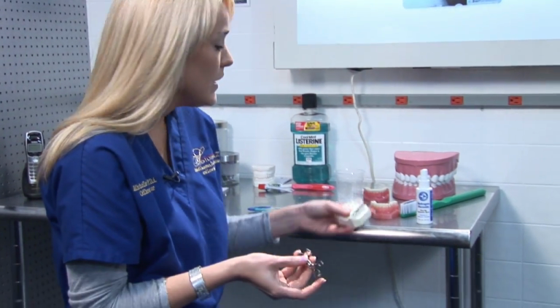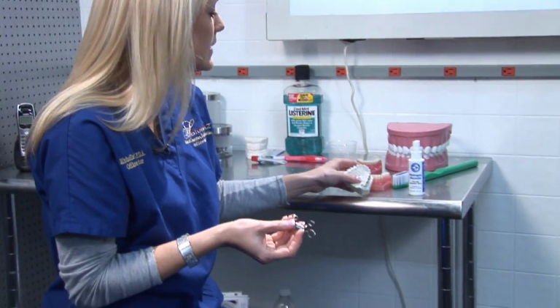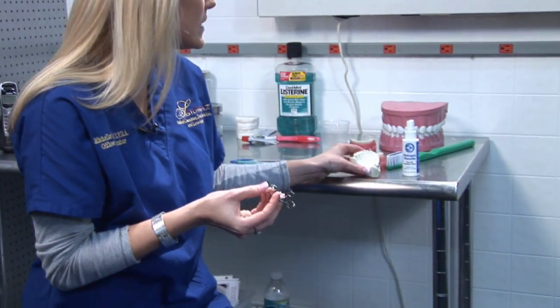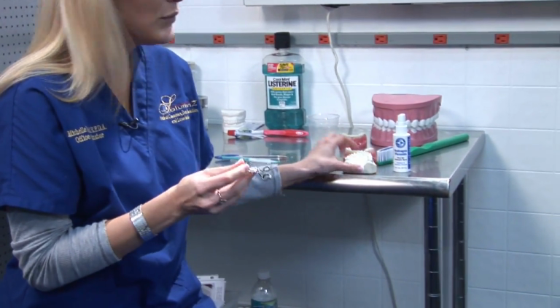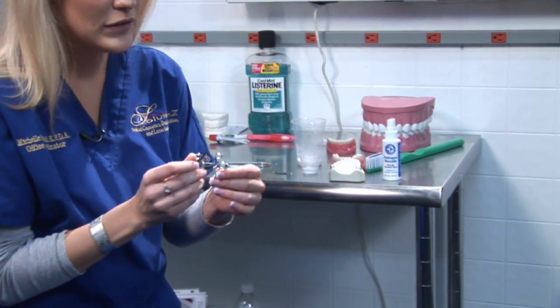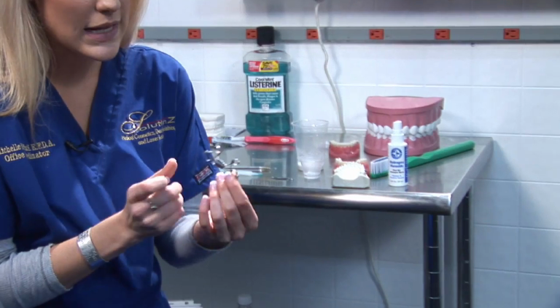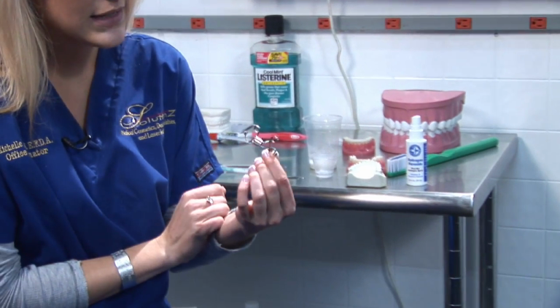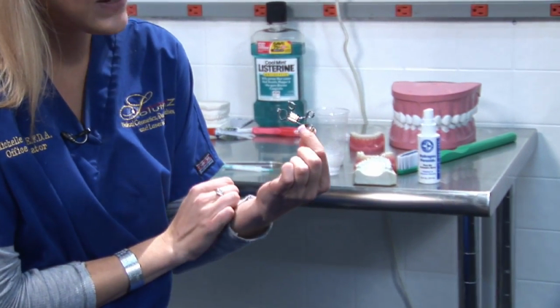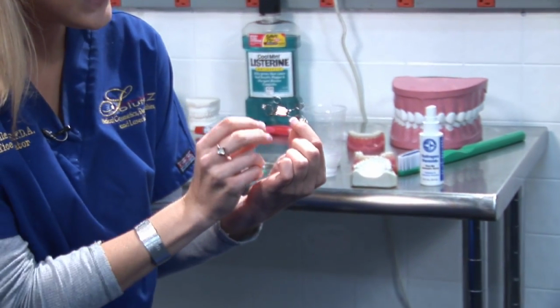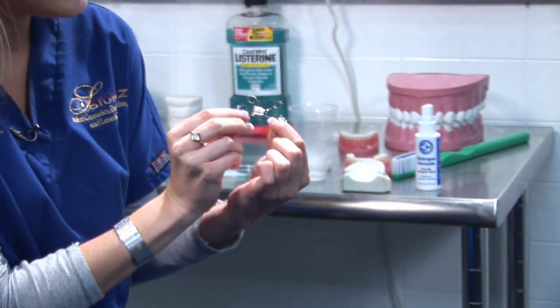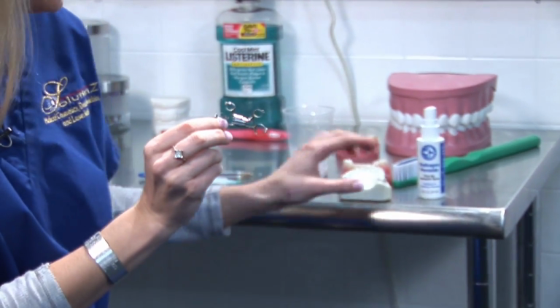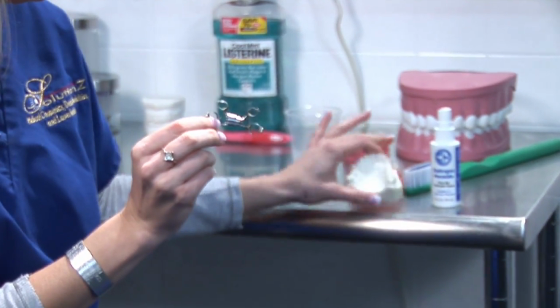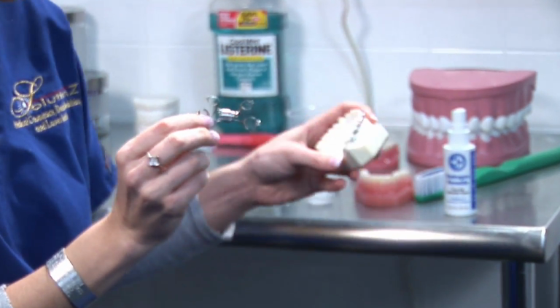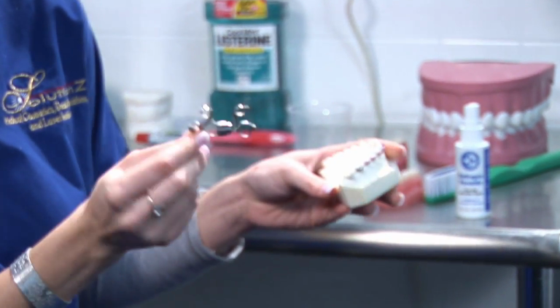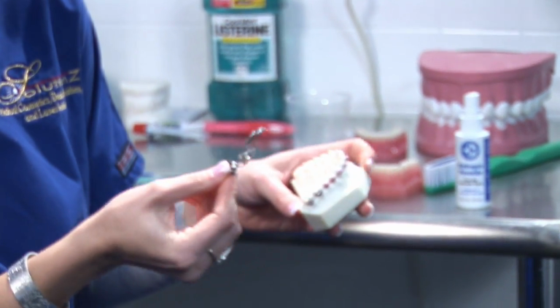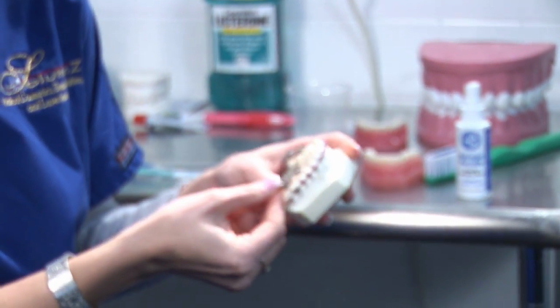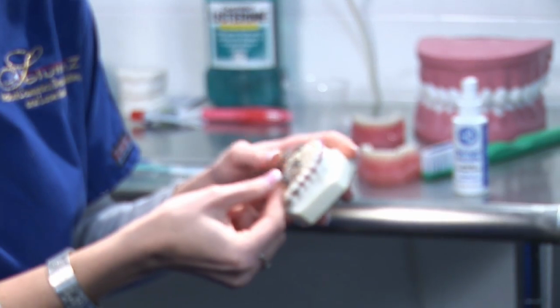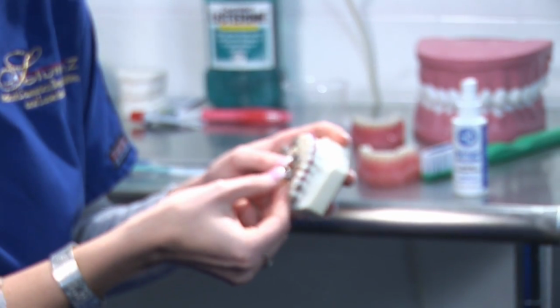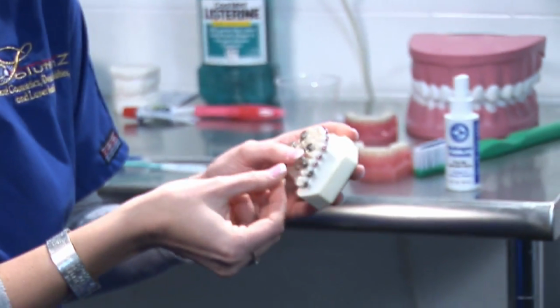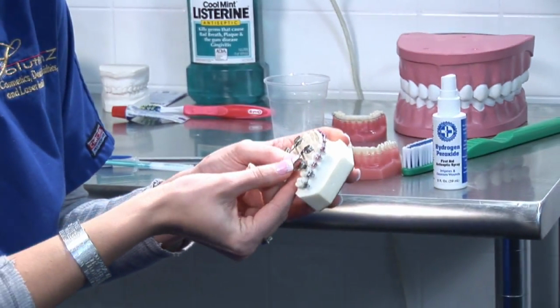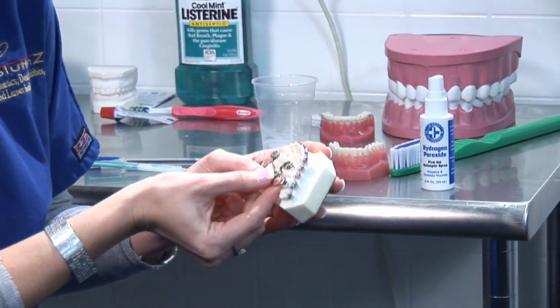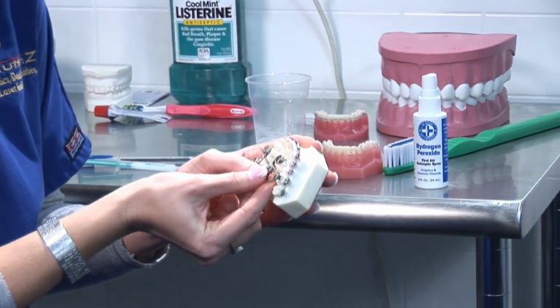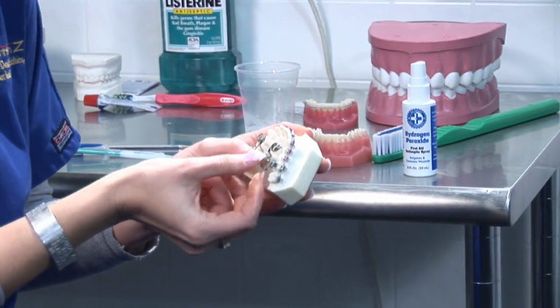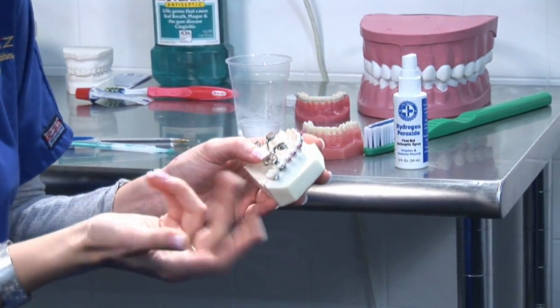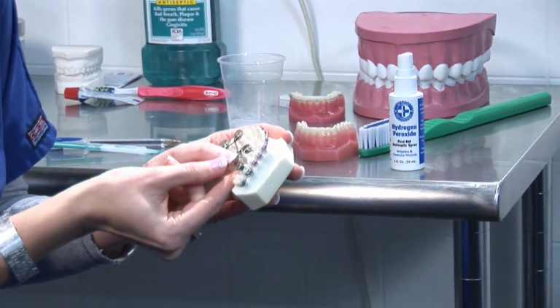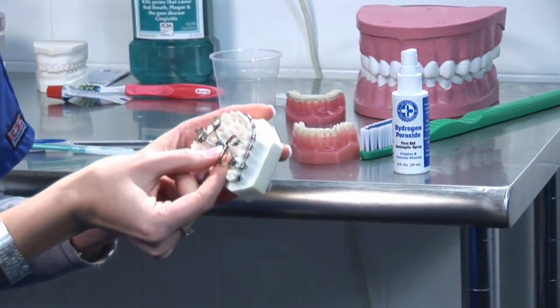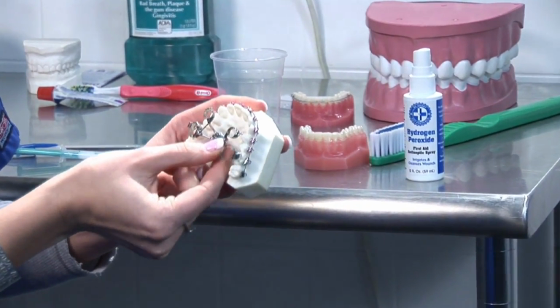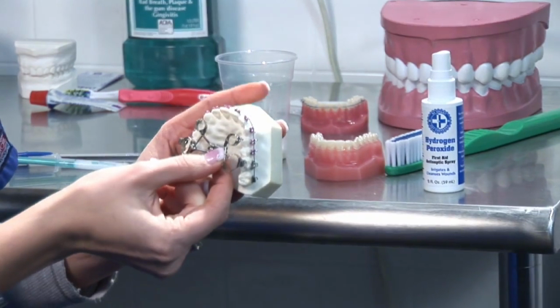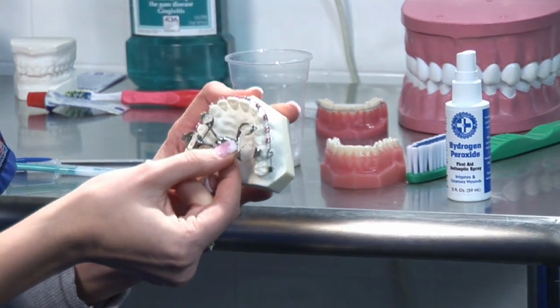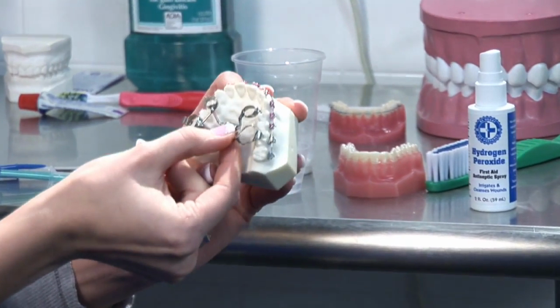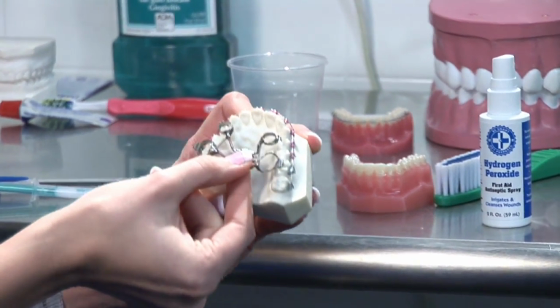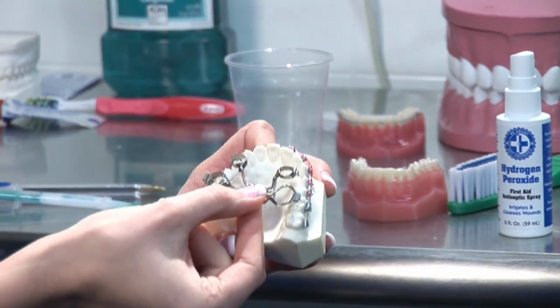This is exactly what one looks like. It's a device that we place on the roof of your mouth. It's actually cemented into usually one to two teeth, or even sometimes four teeth, depending on the severity of the case.